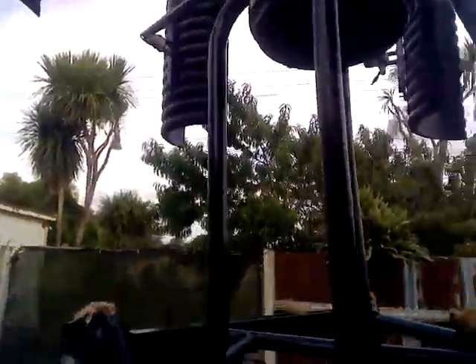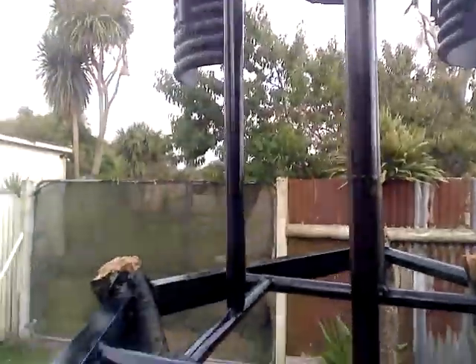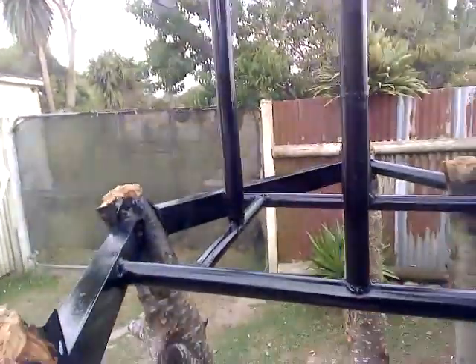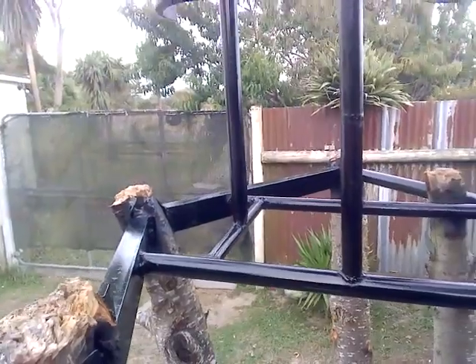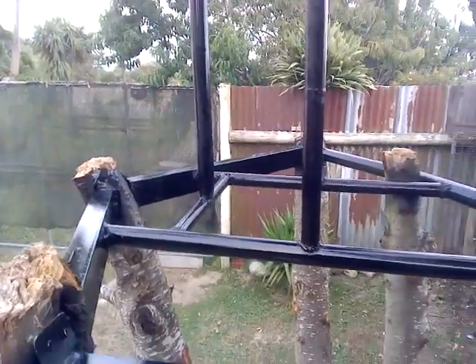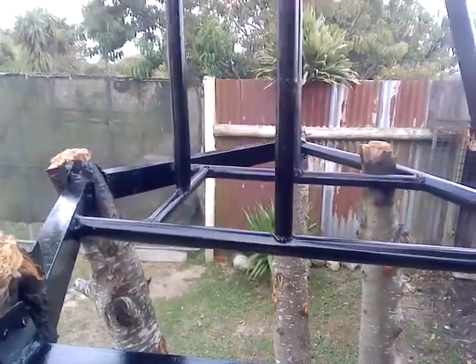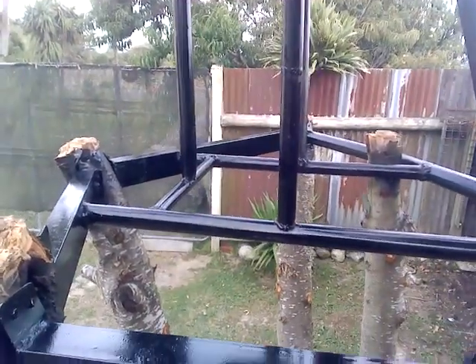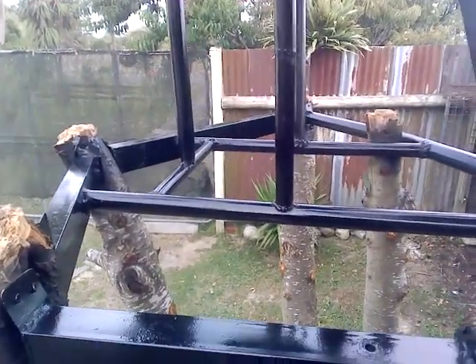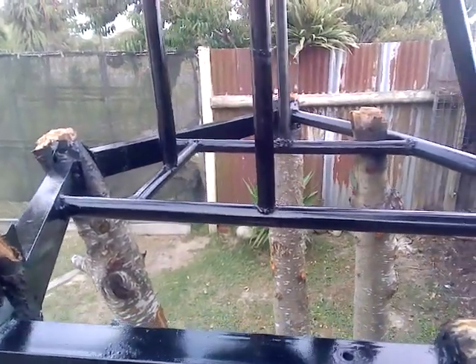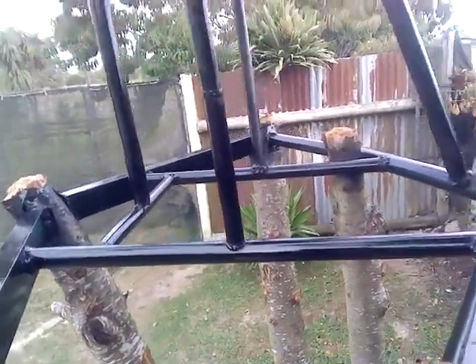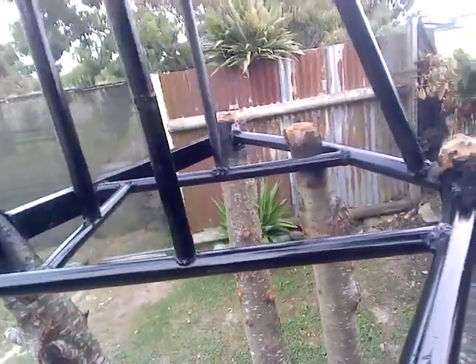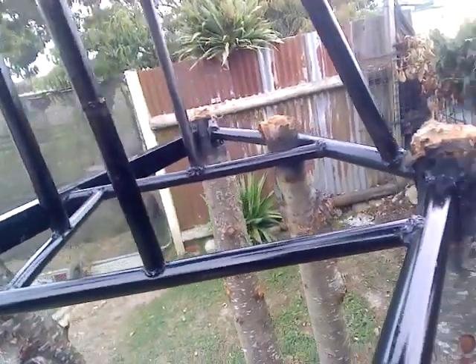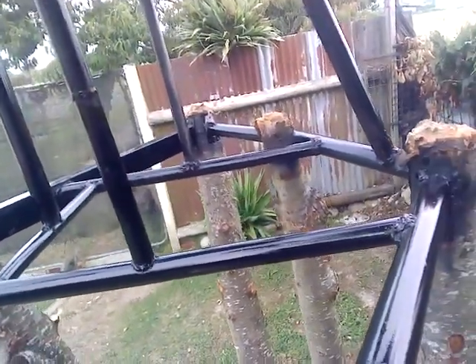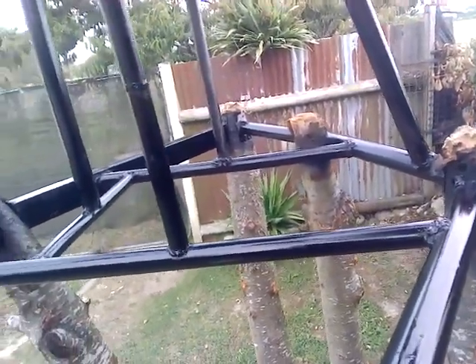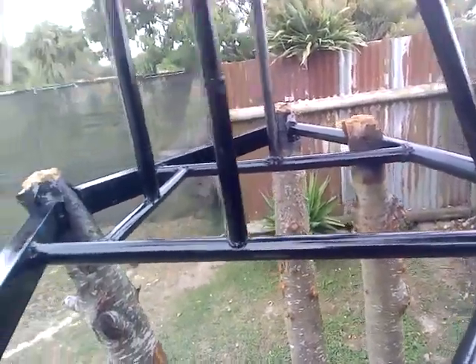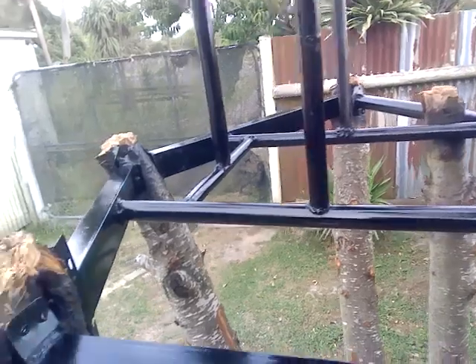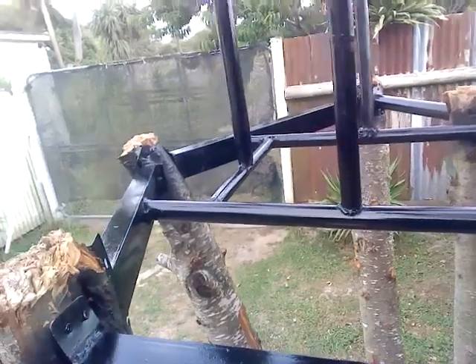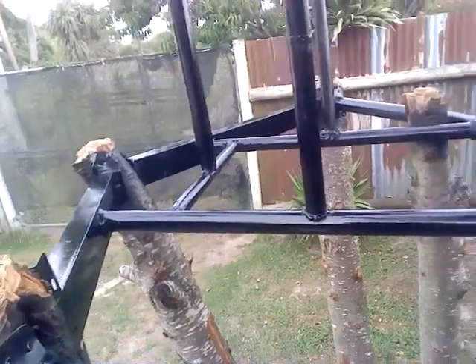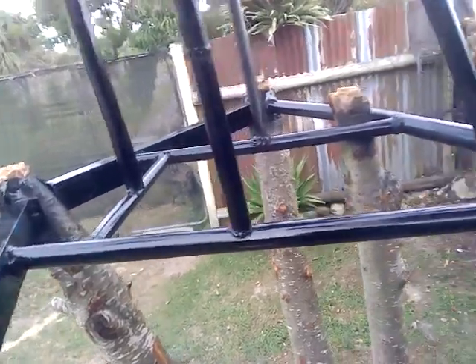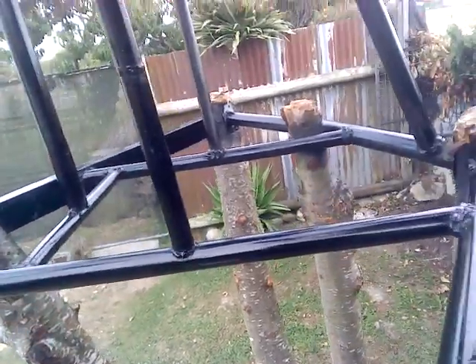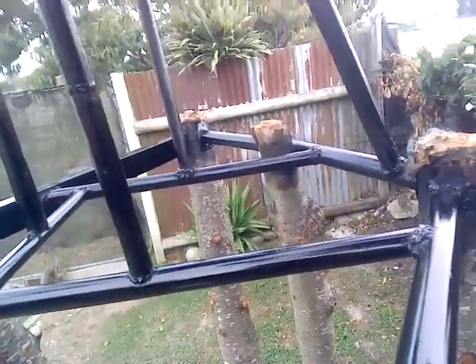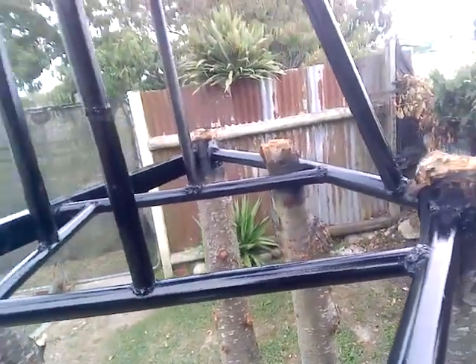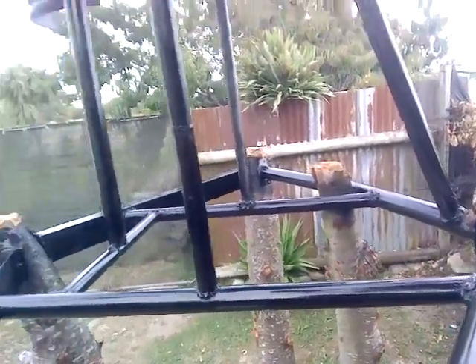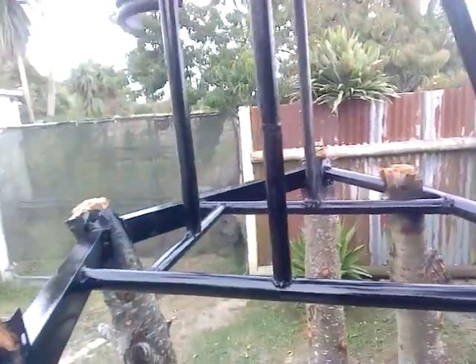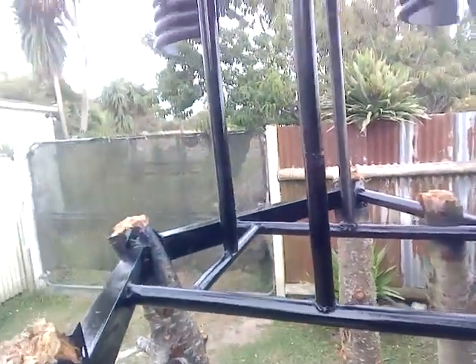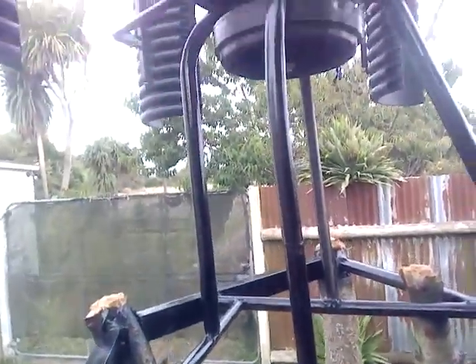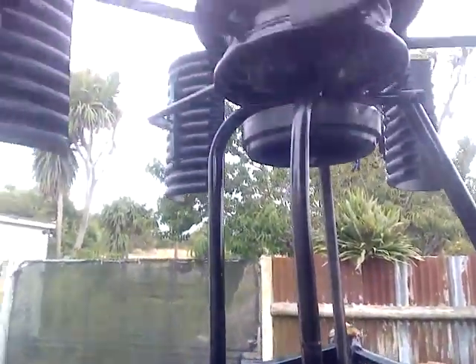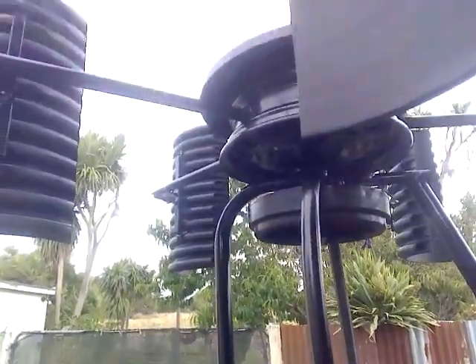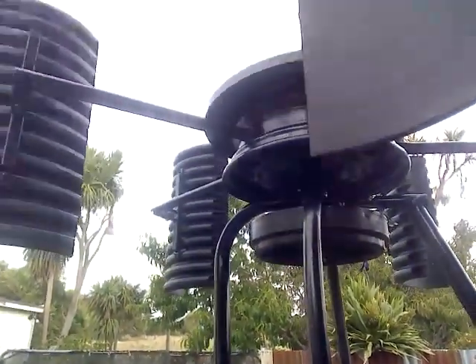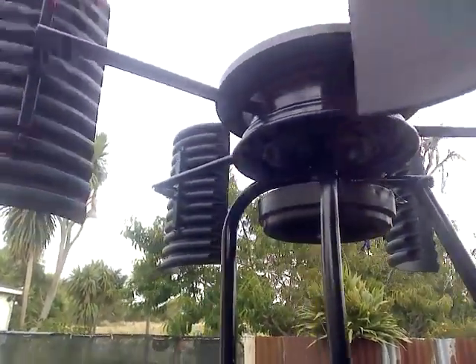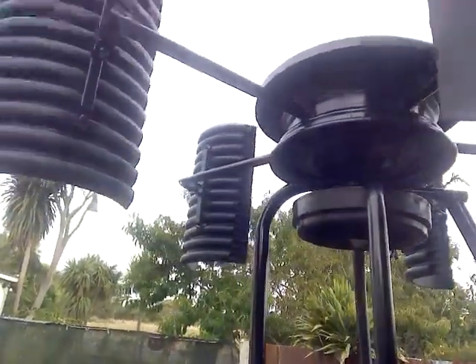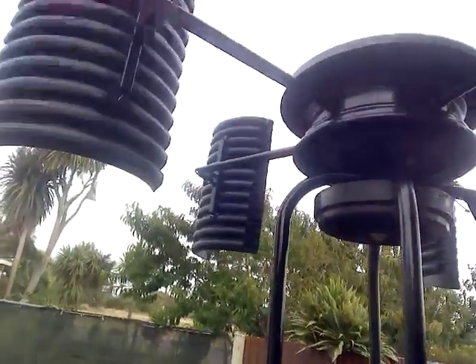Let's get up on this ladder and have a look. Wow, look at that guys — it's taken me the better part of a good three days just solidly welding and welding and welding all of the structure up just to get this big old windmill up here.